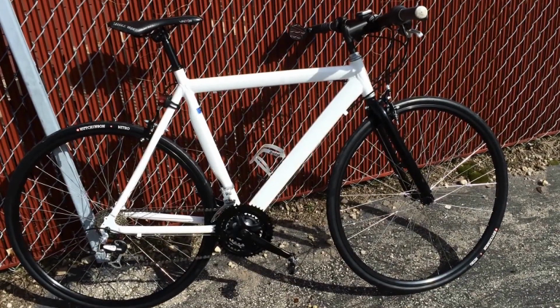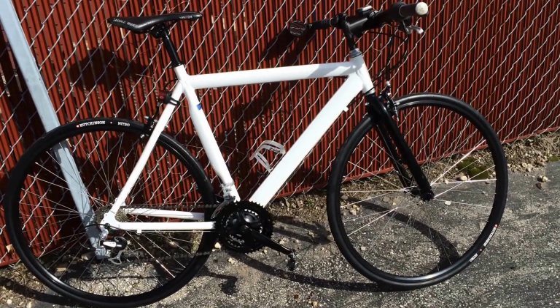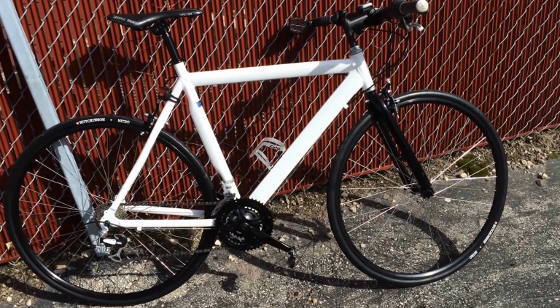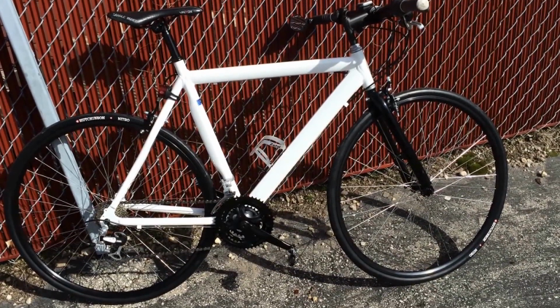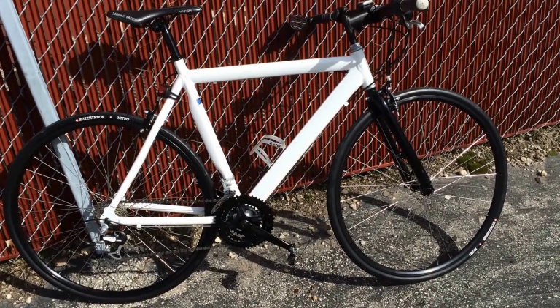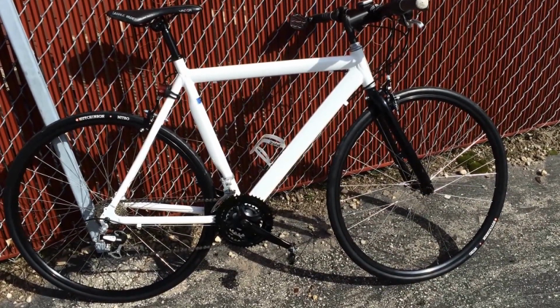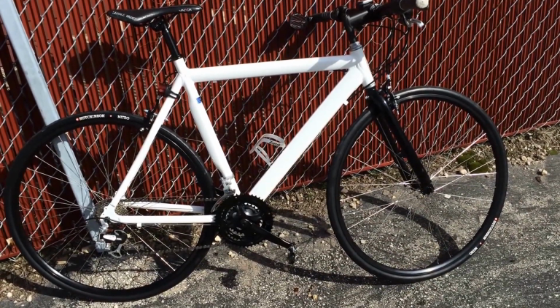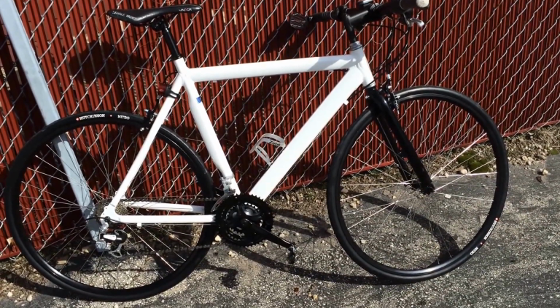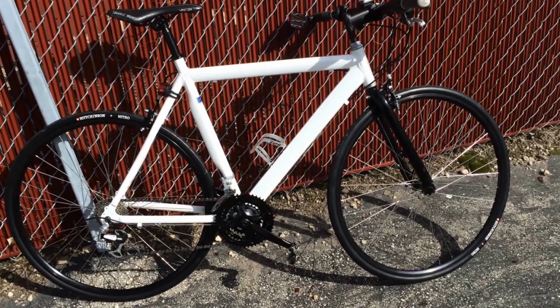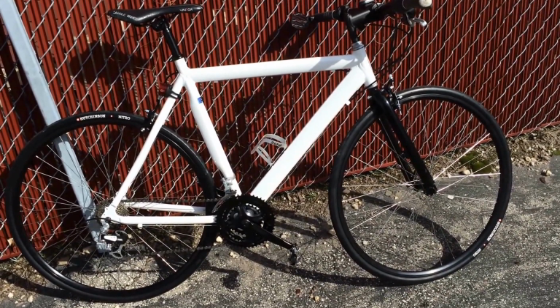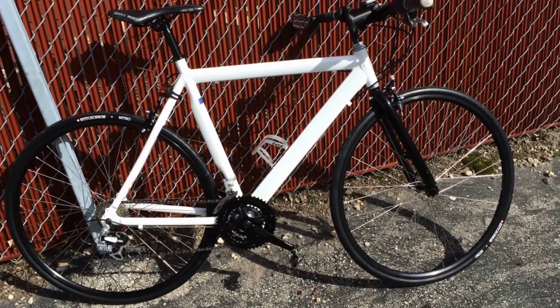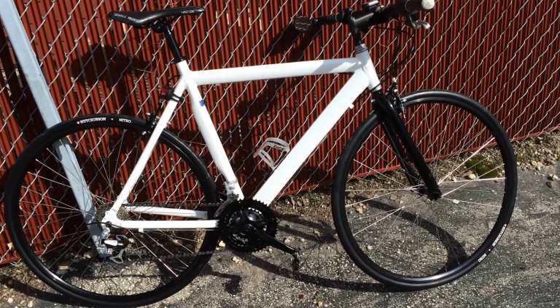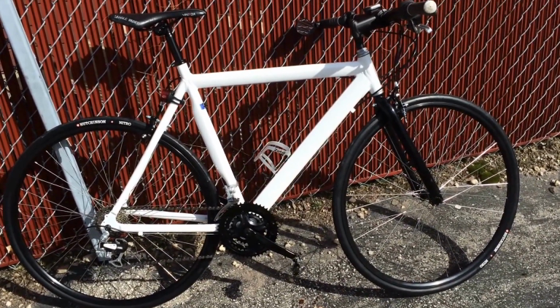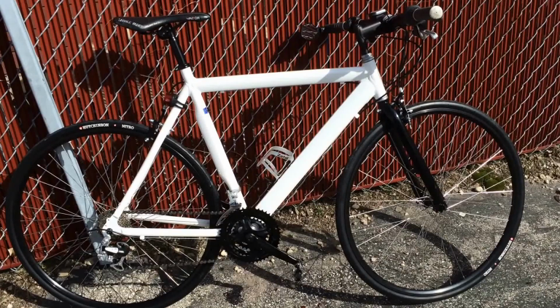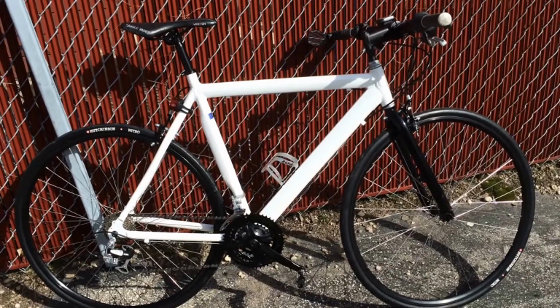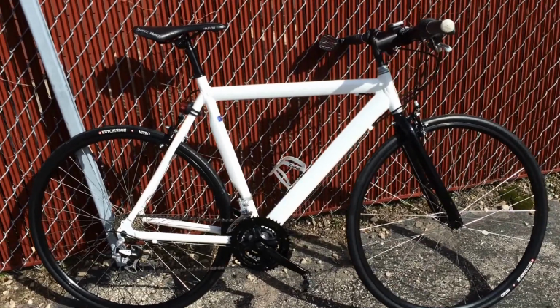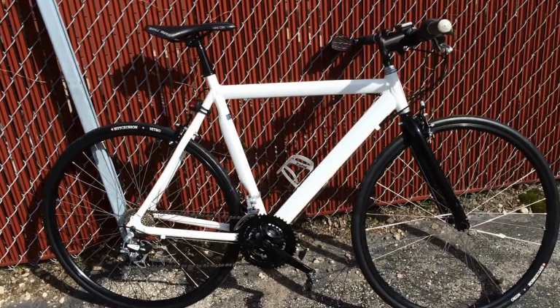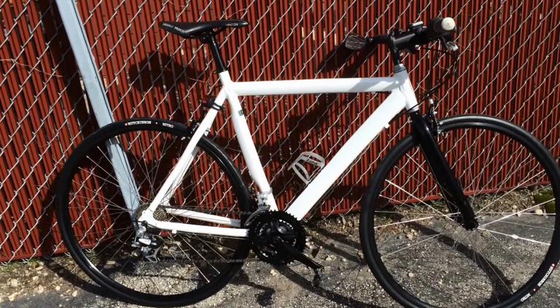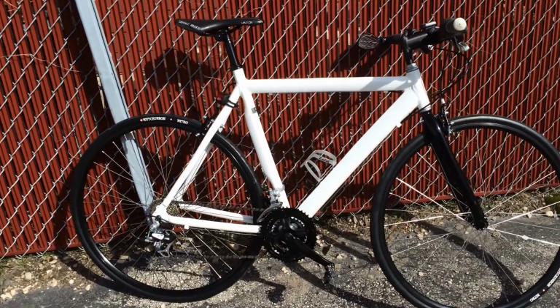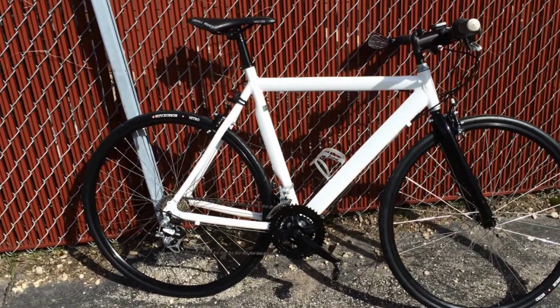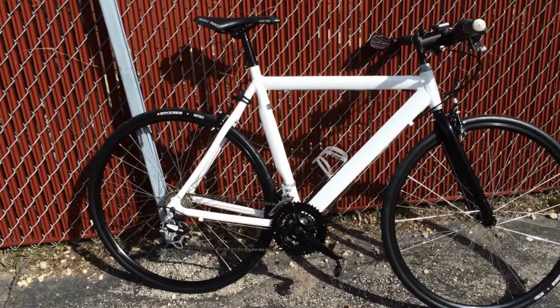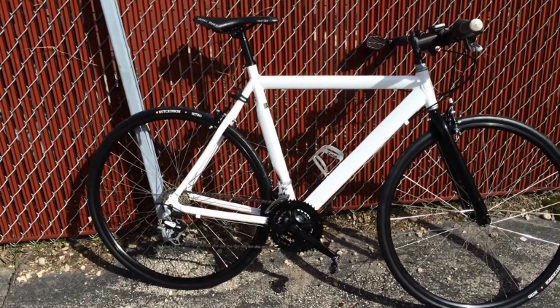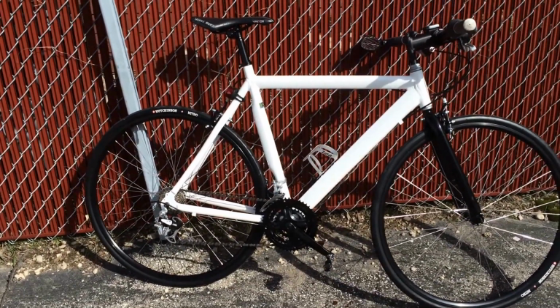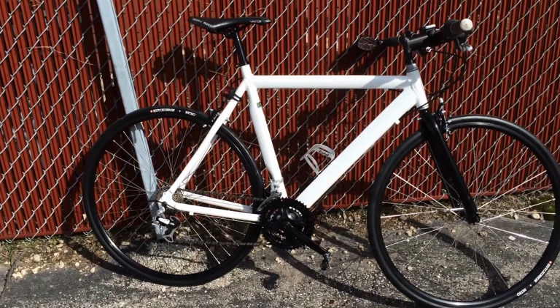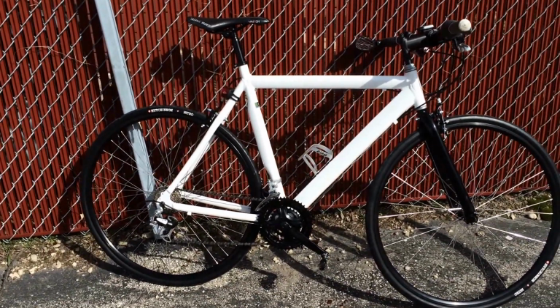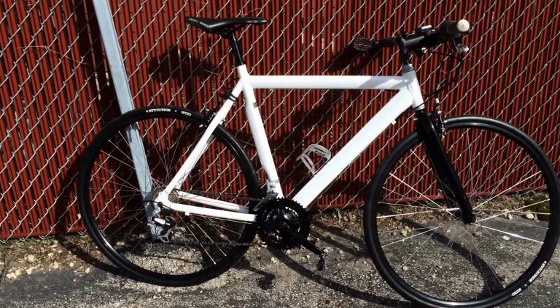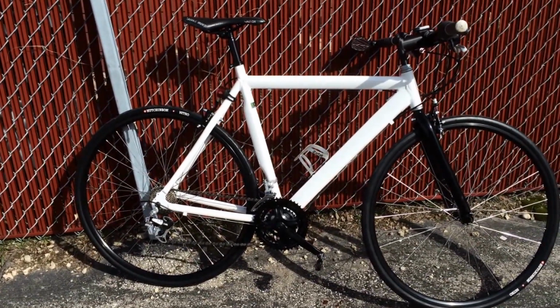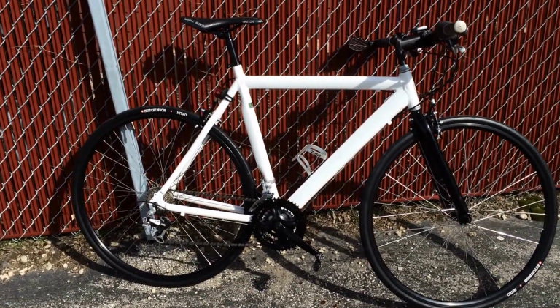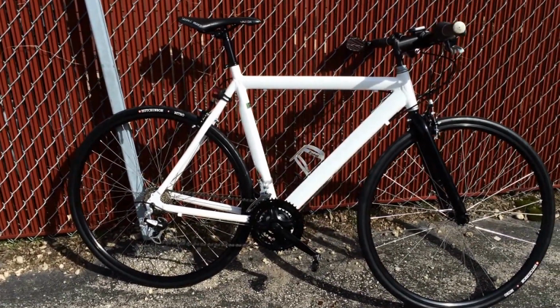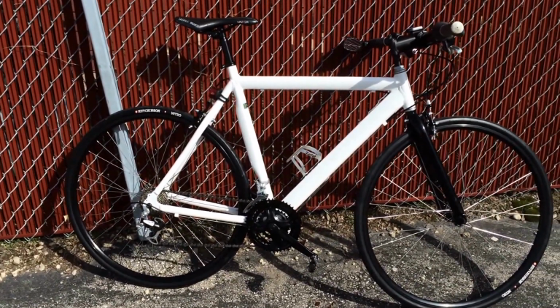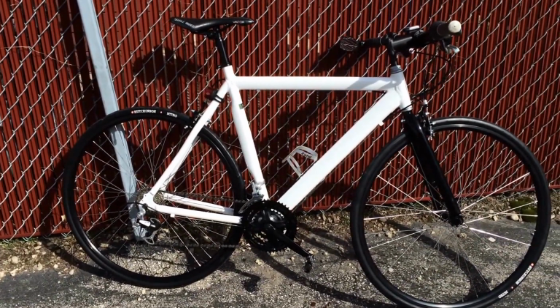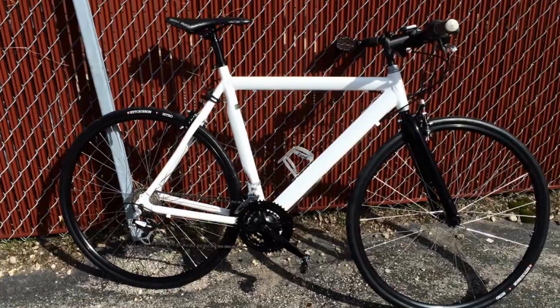Hey YouTube, Moodog 815G, doing a follow-up video to my first in a series — the first on my channel for the GMC Denali Road Bike.